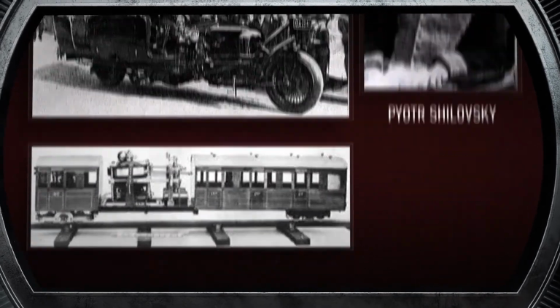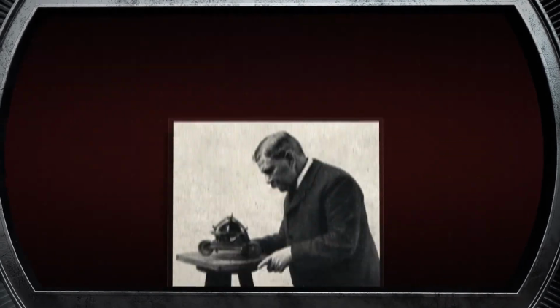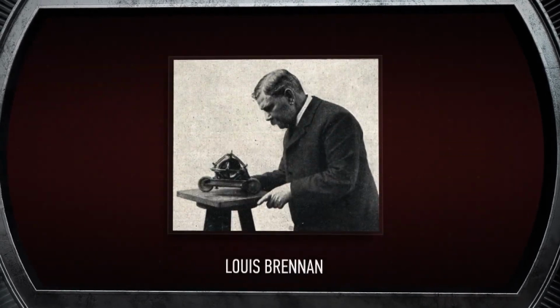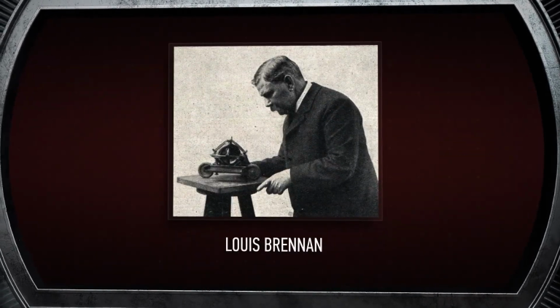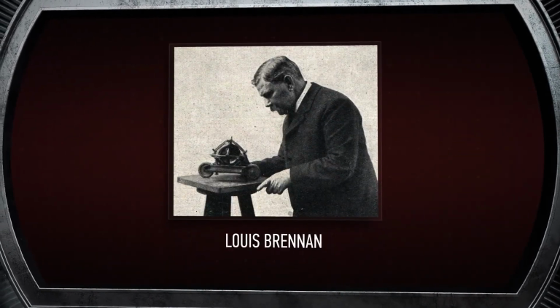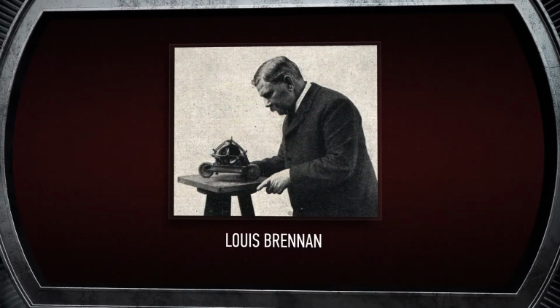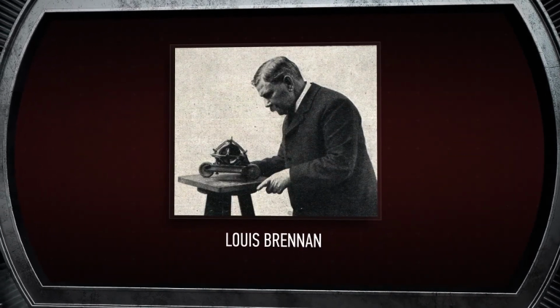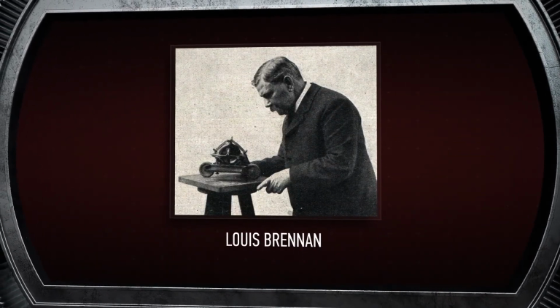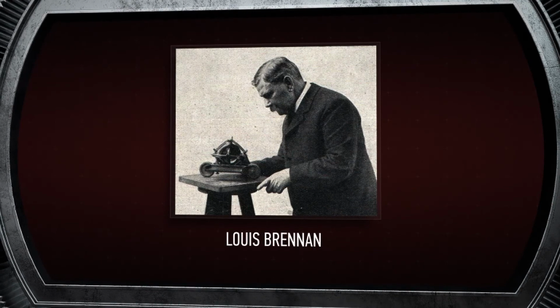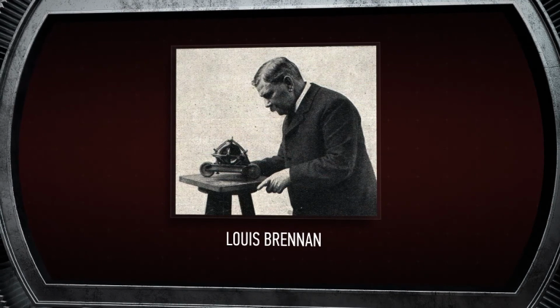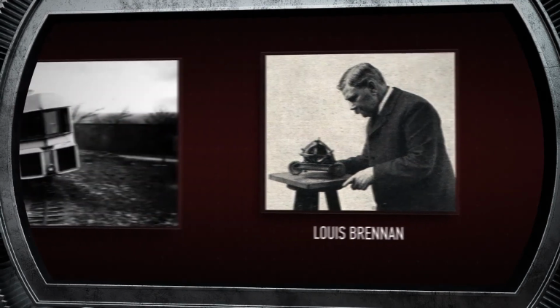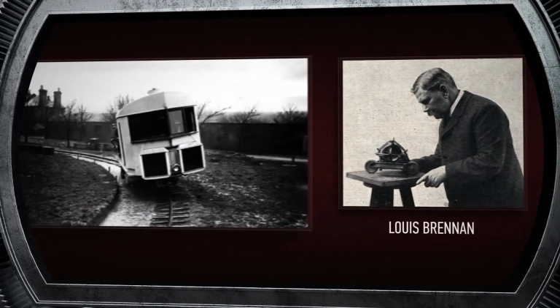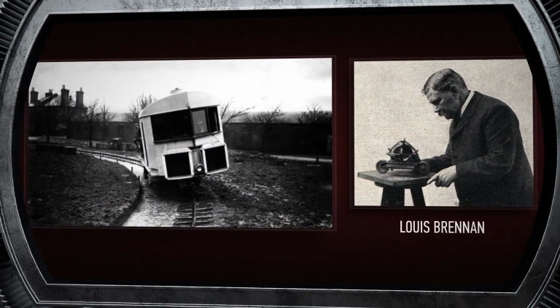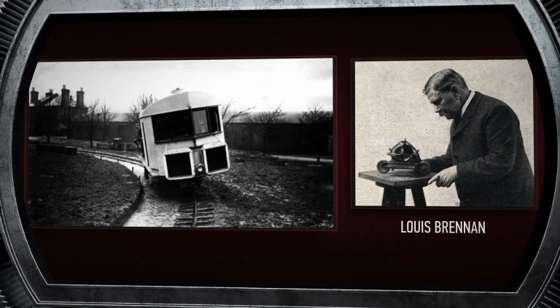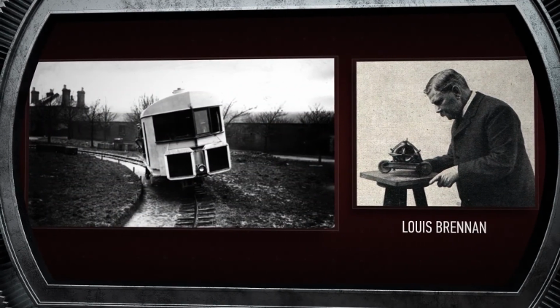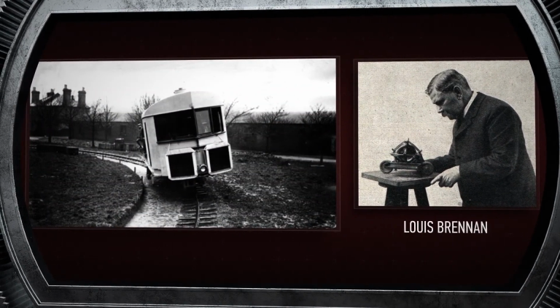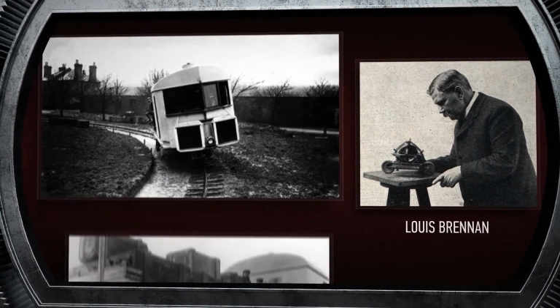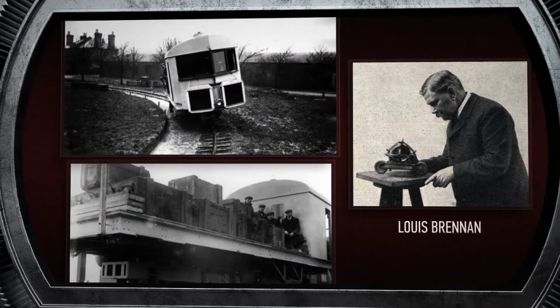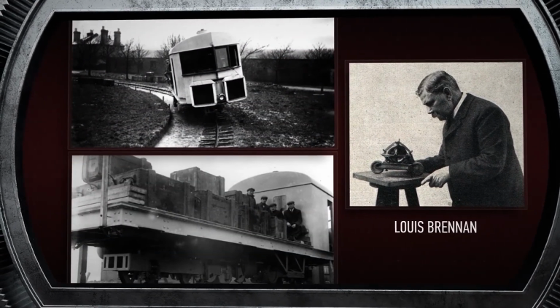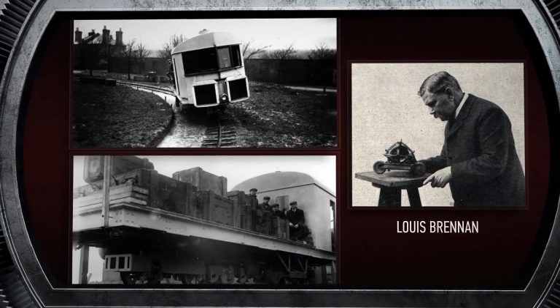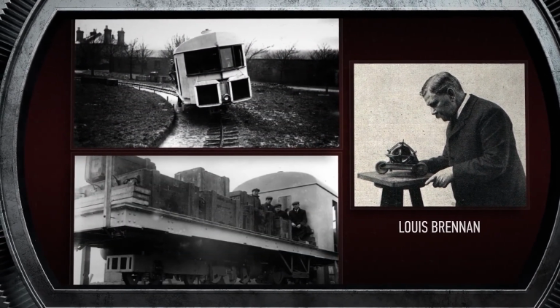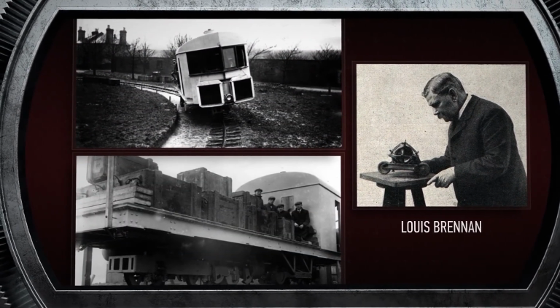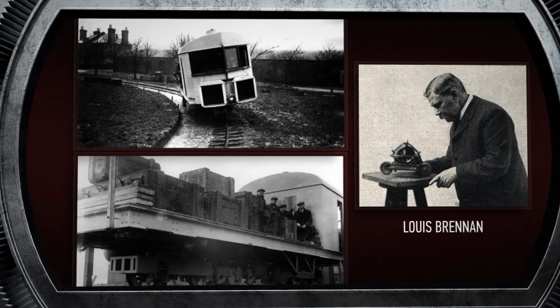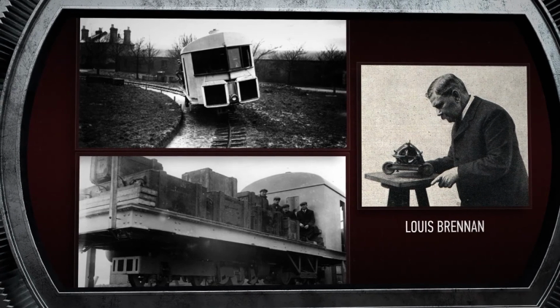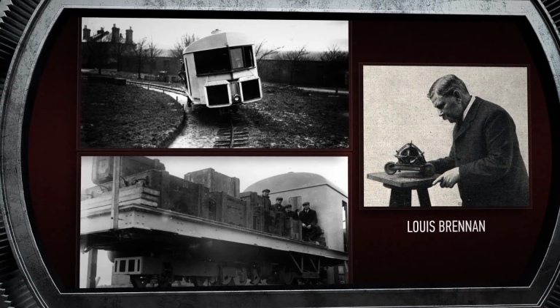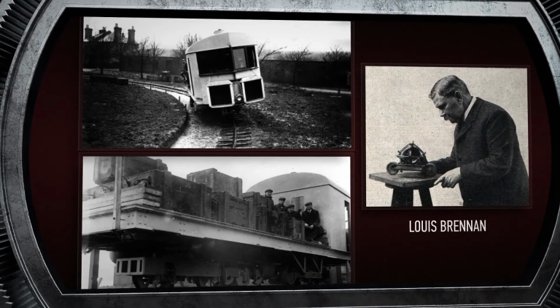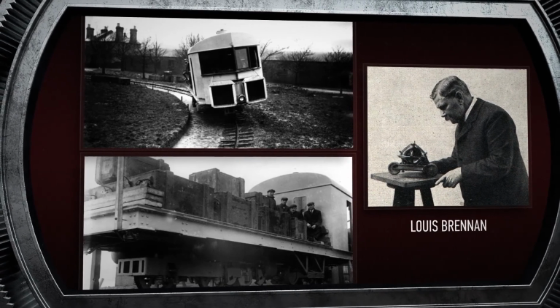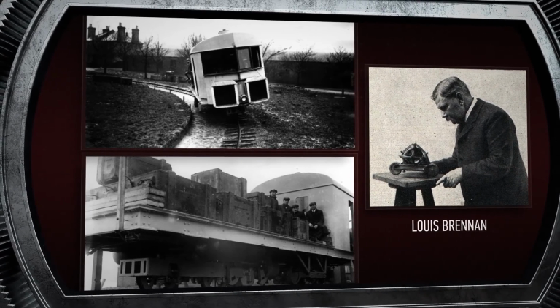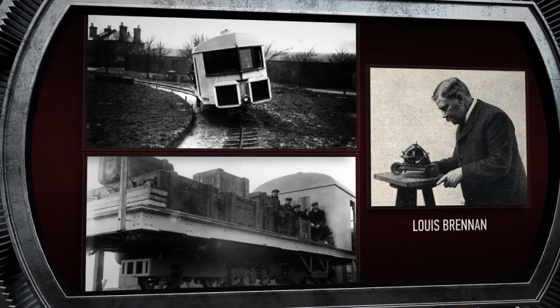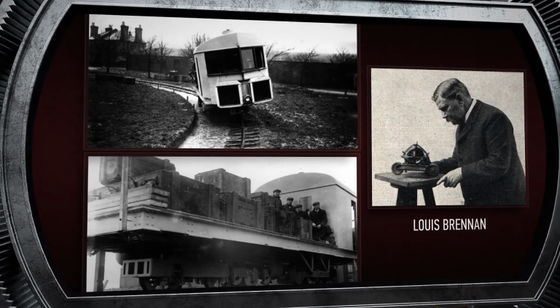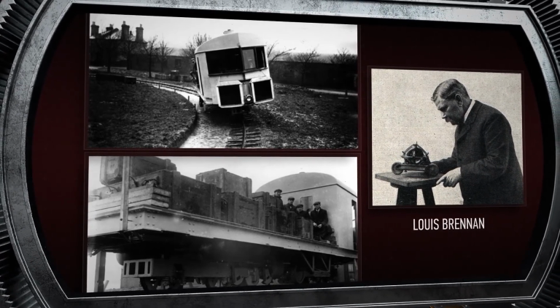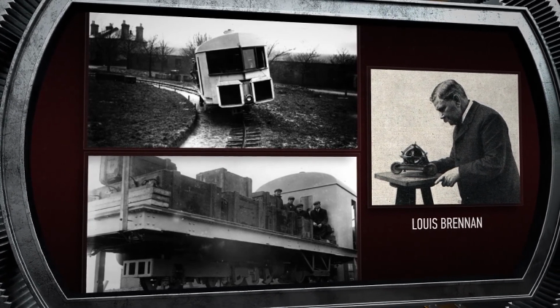At the same time, Anglo-Australian engineer Louis Brennan also built and successfully tested a gyroscopic monorail locomotive. Such machines are based on the principle of a gyroscope.